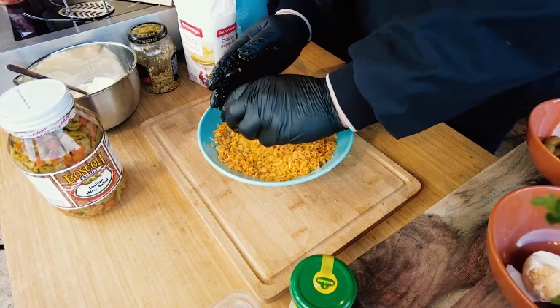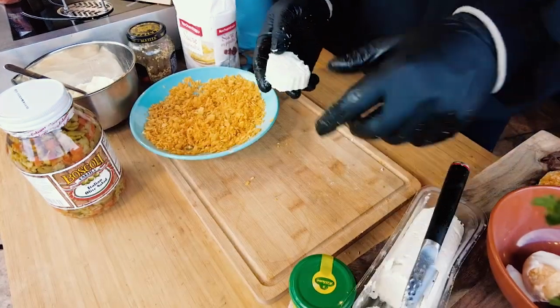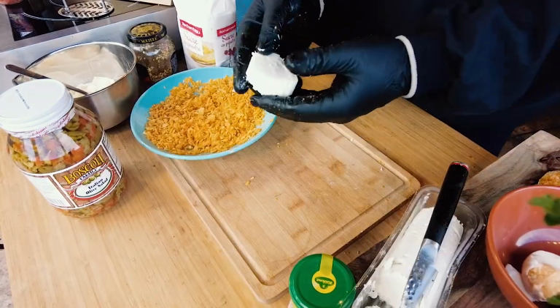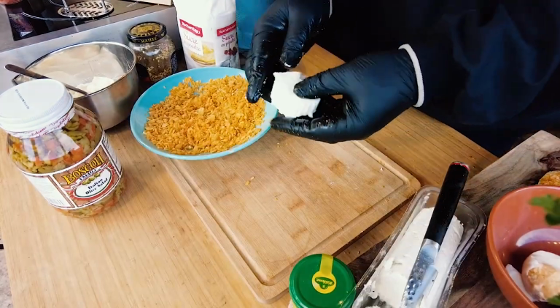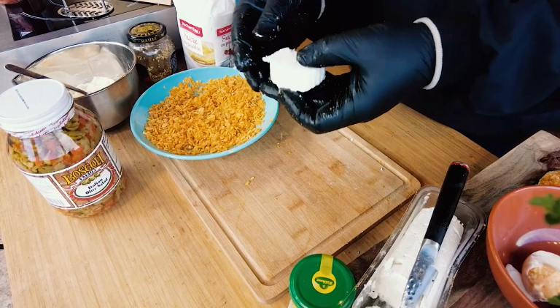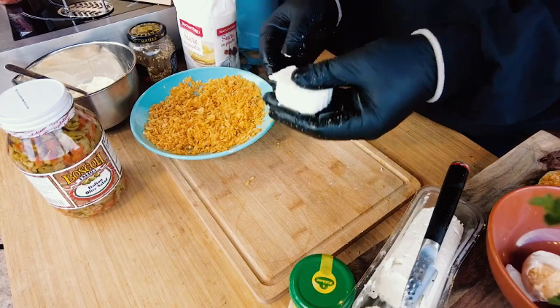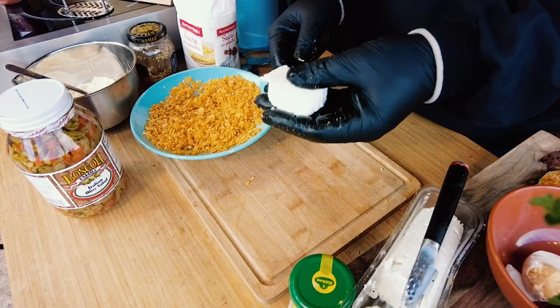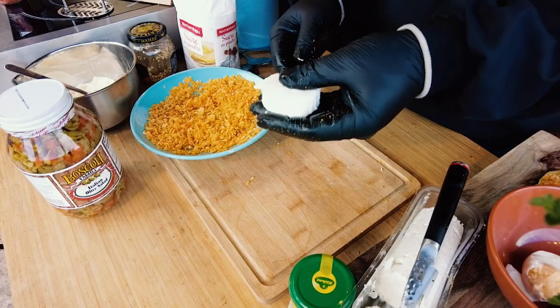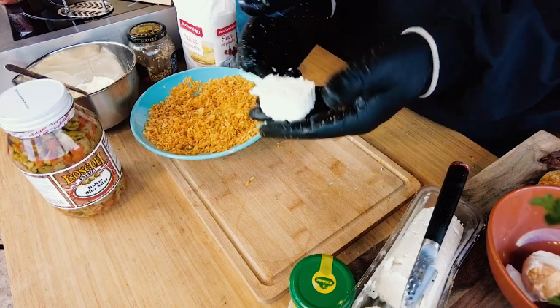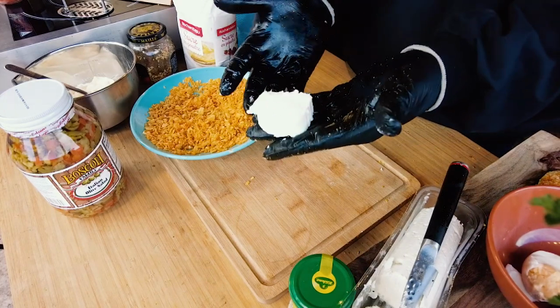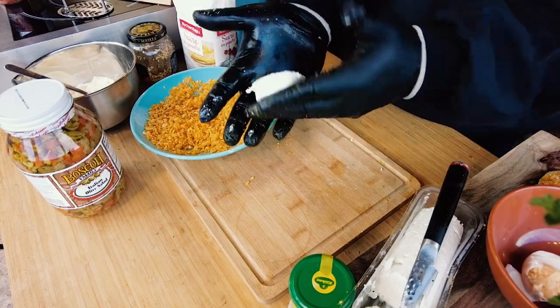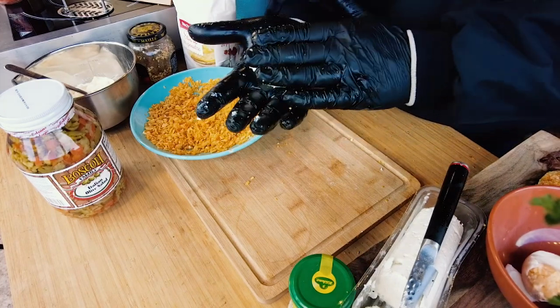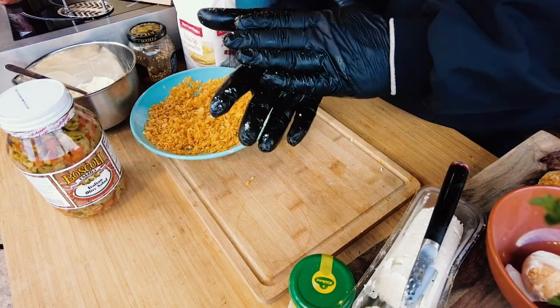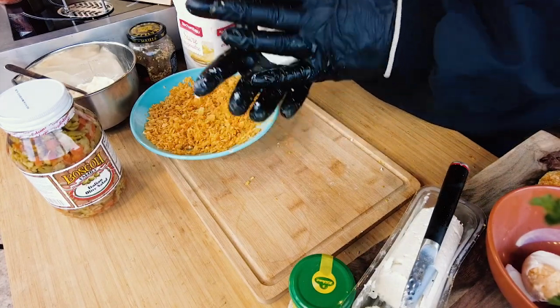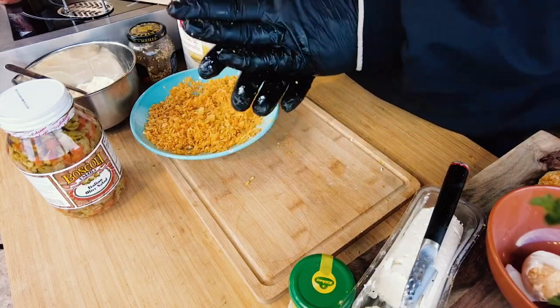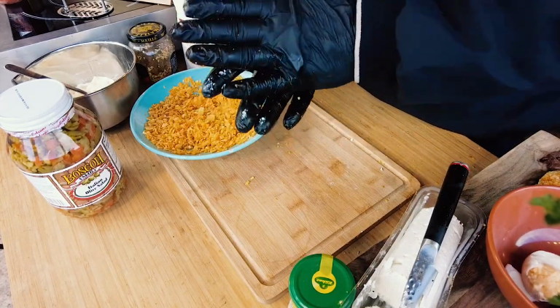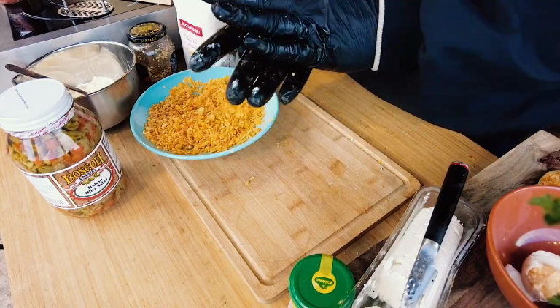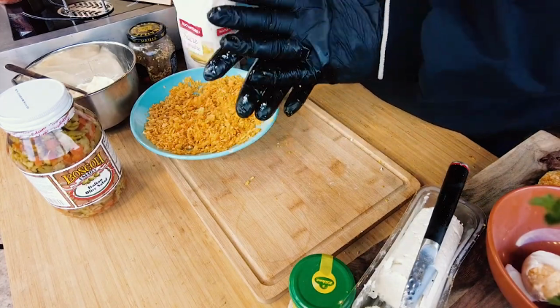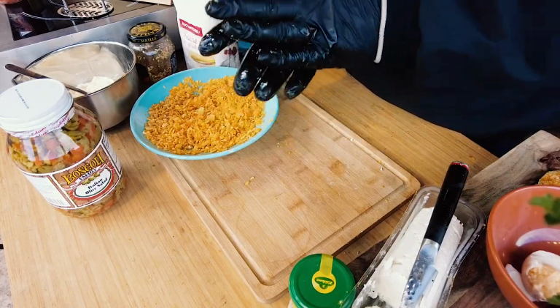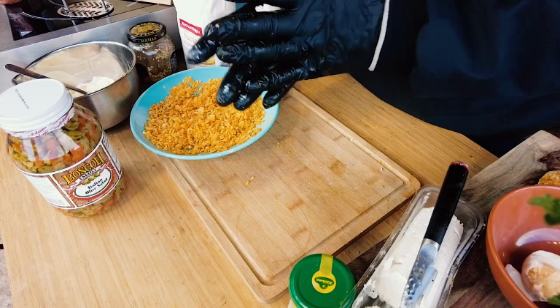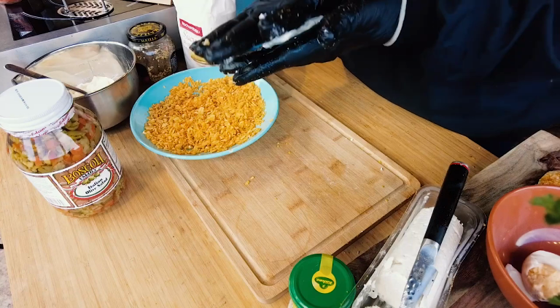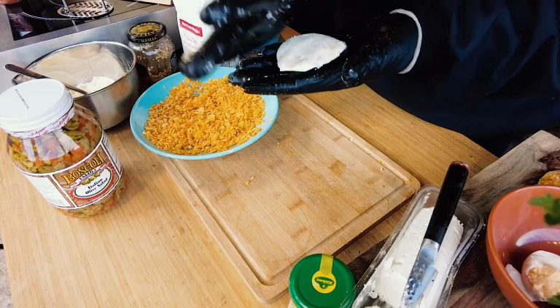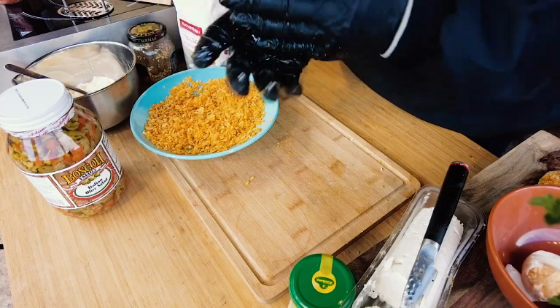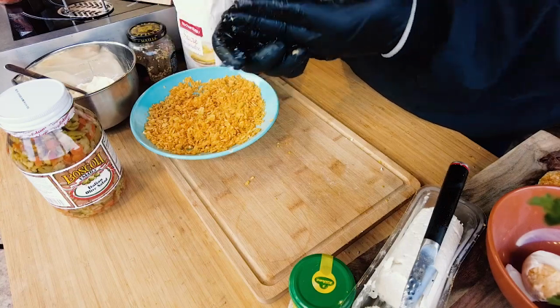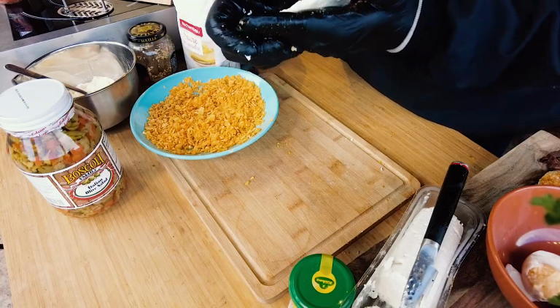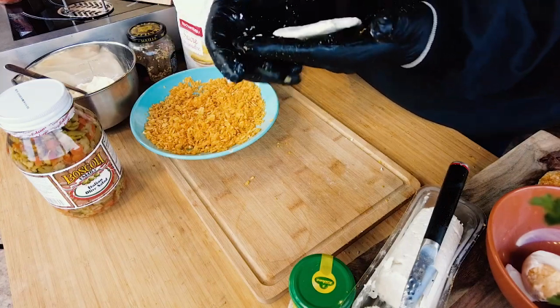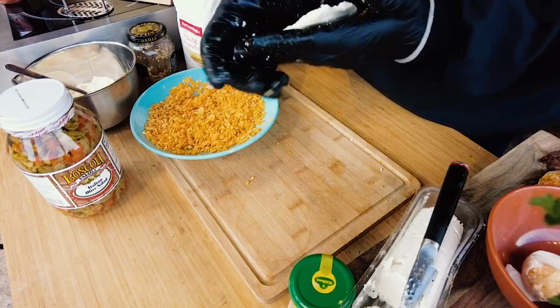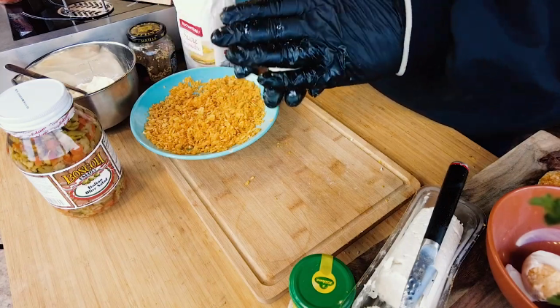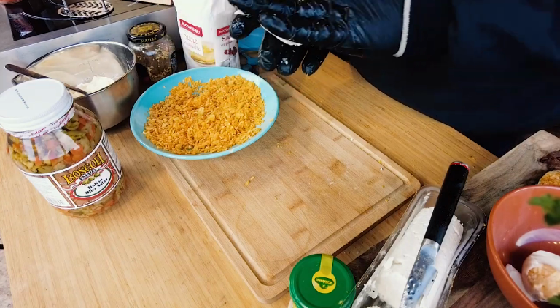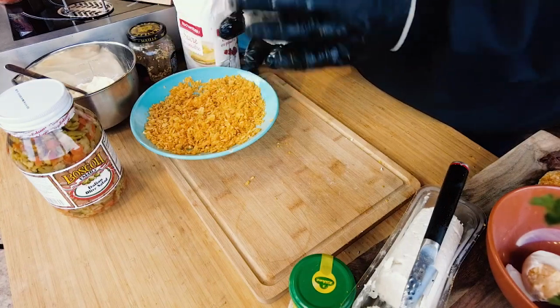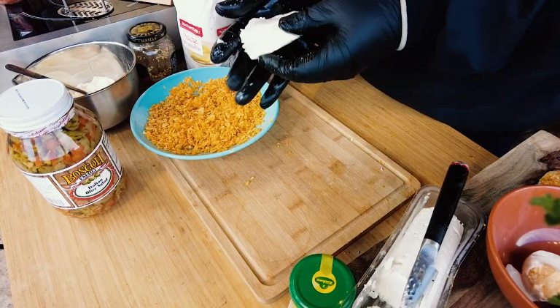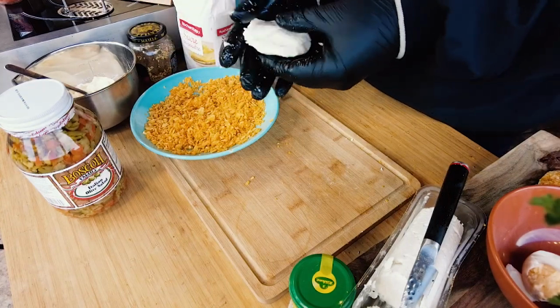Now I will make the goat cheese patty. Just press it between your hands — right, like that.